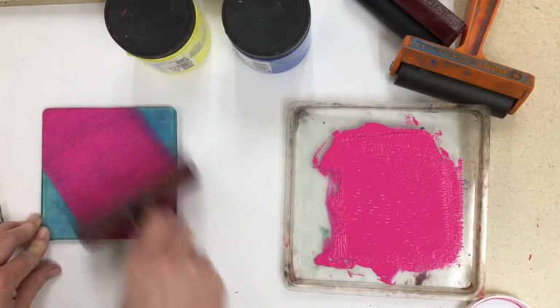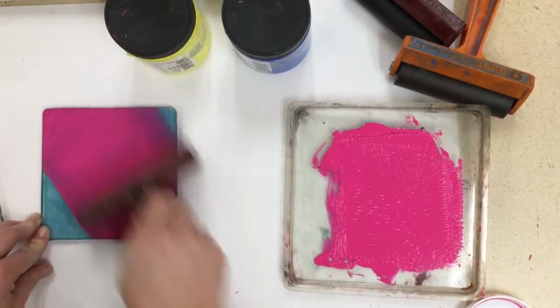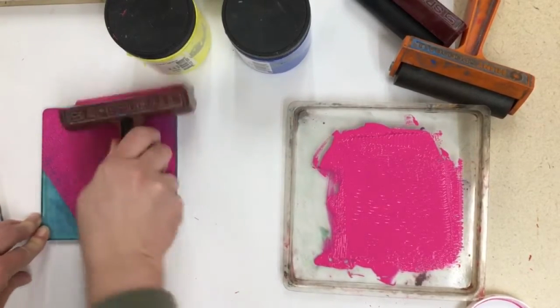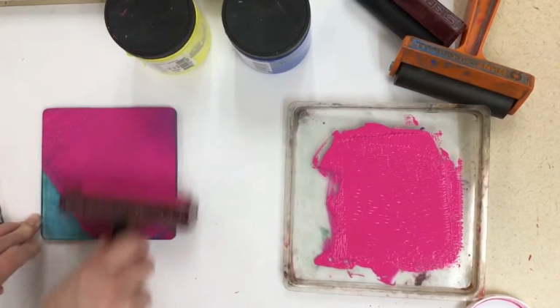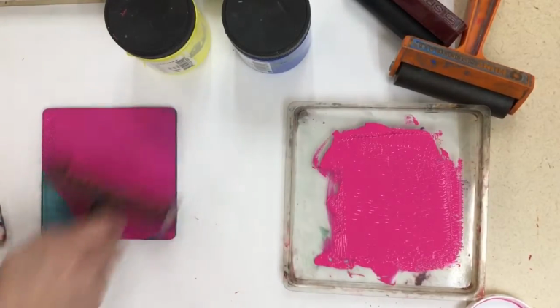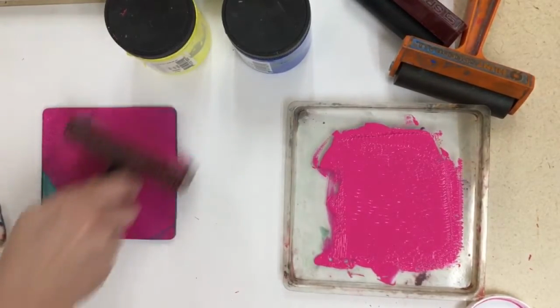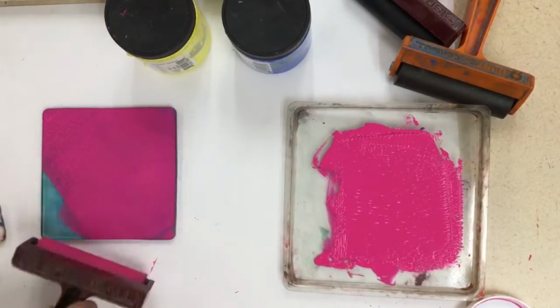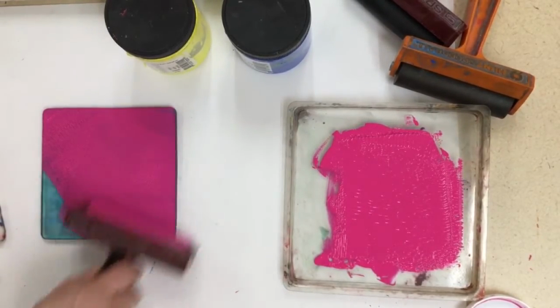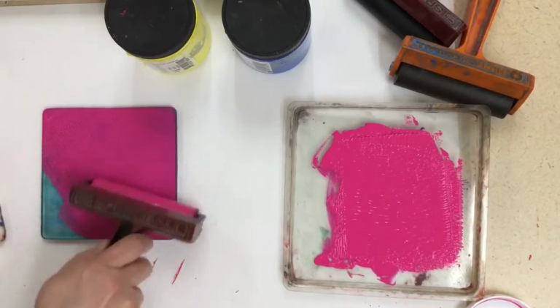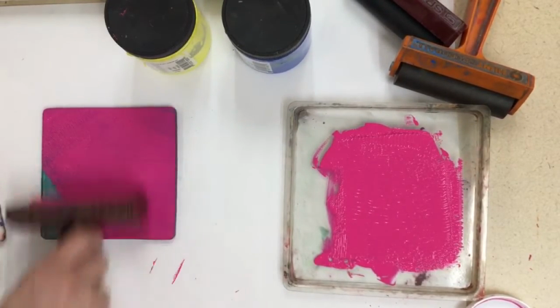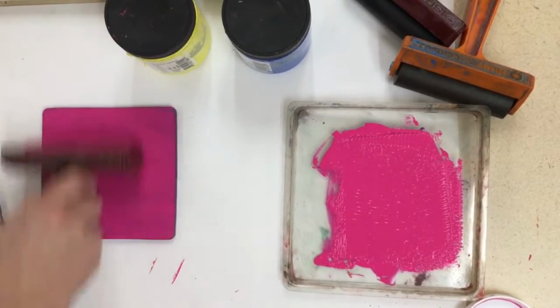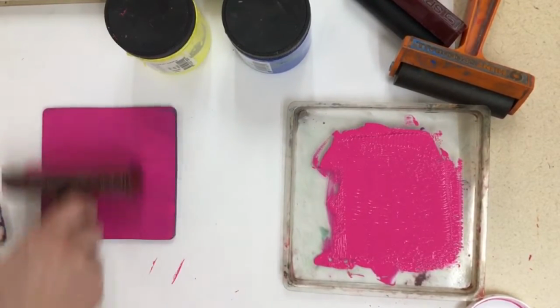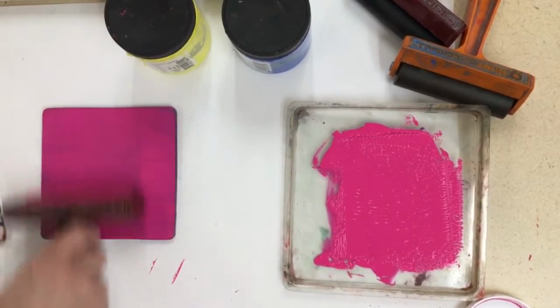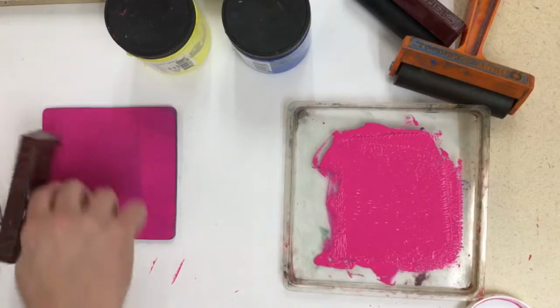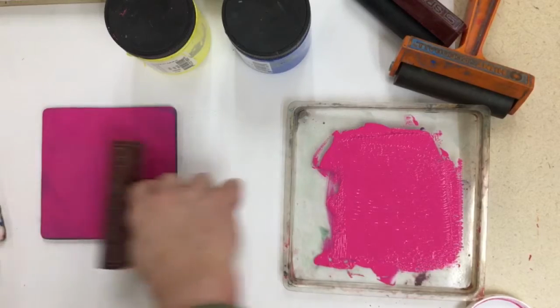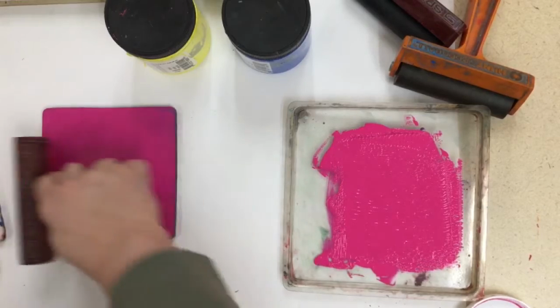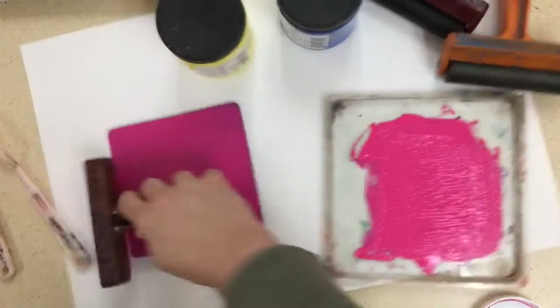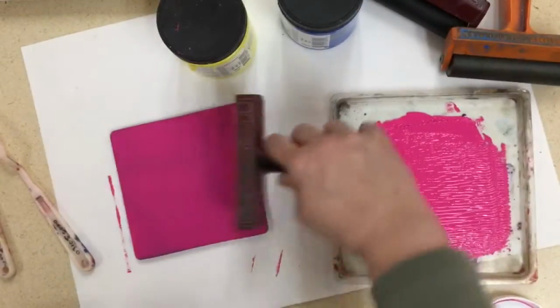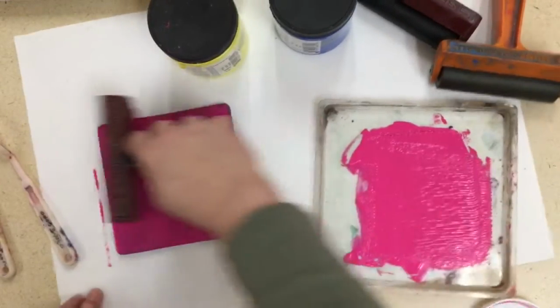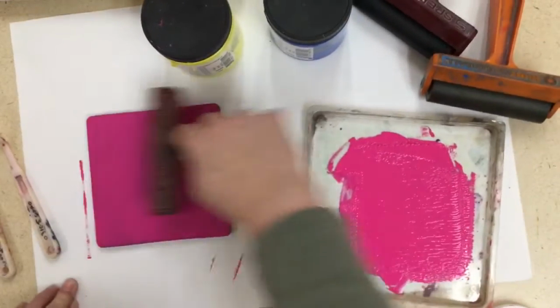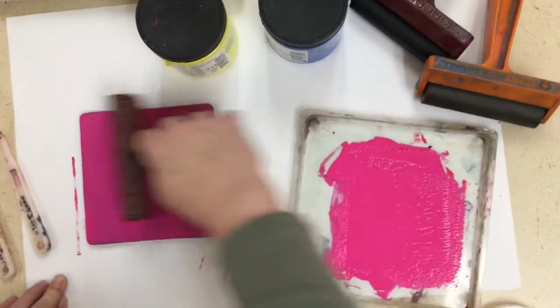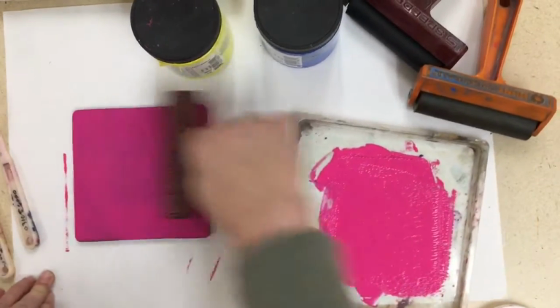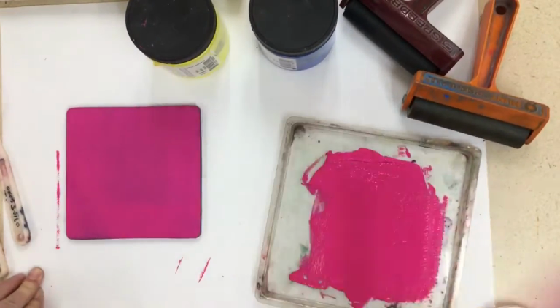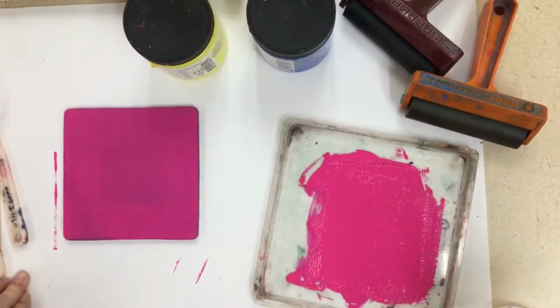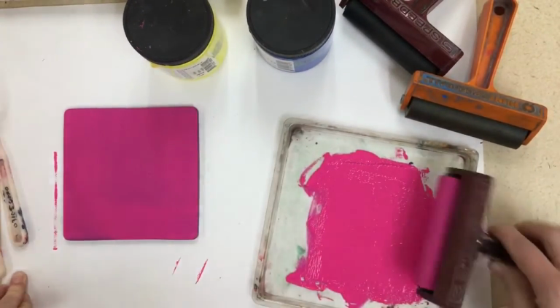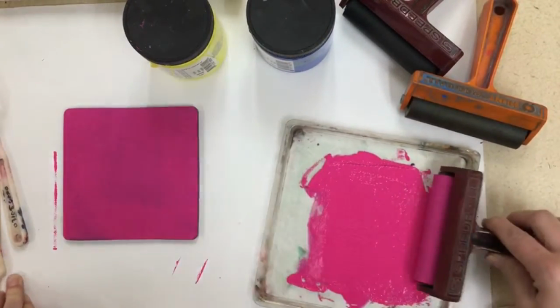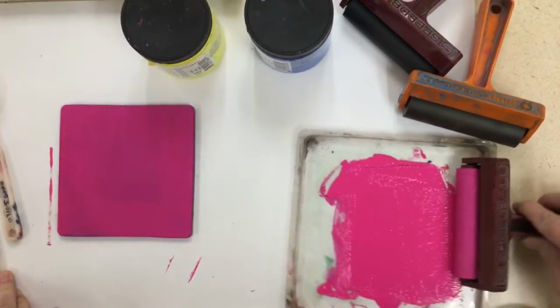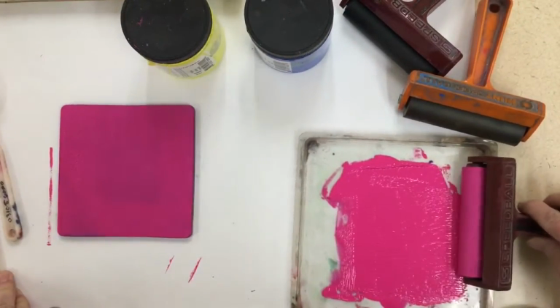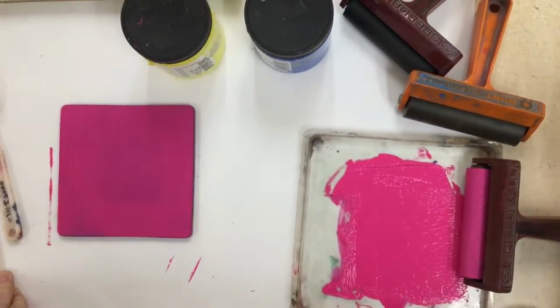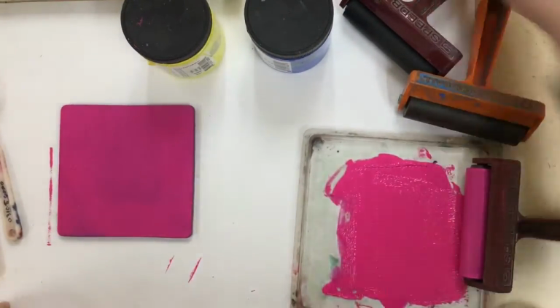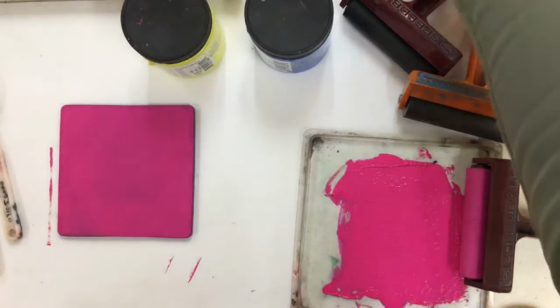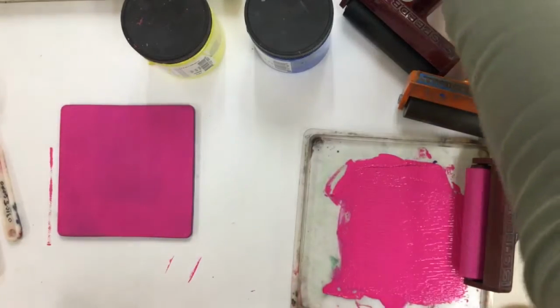Then gently roll the ink onto your jelly plate. You'll notice it'll make a little sticky sound — it'll be kind of sticky. That's exactly what you want.